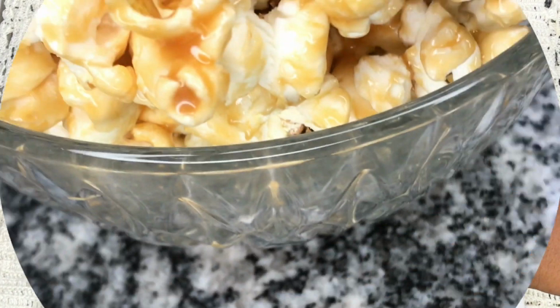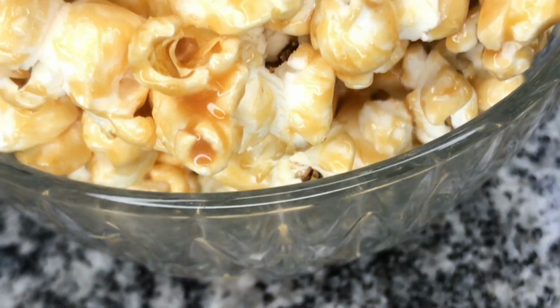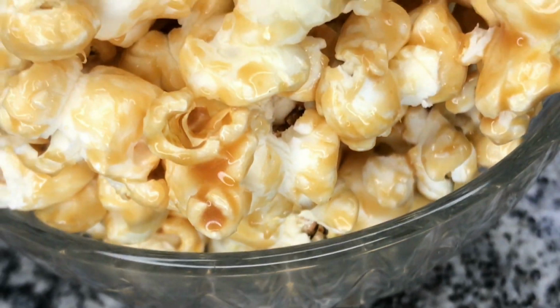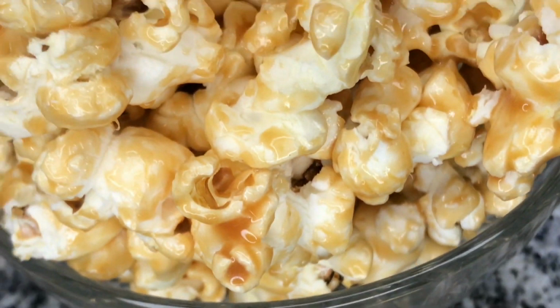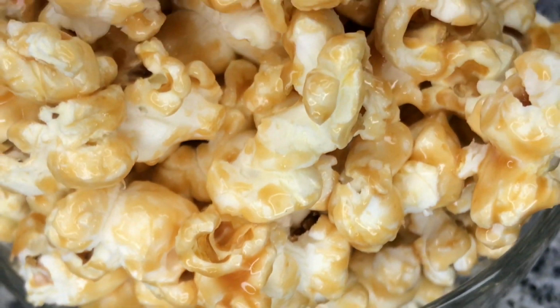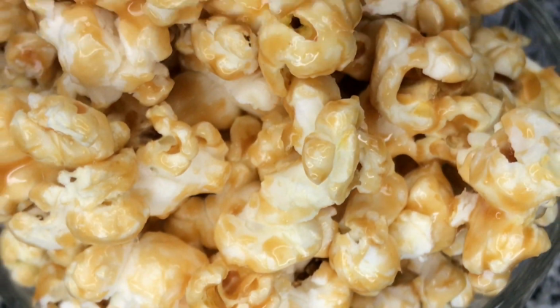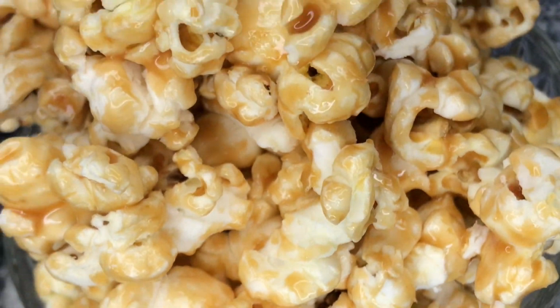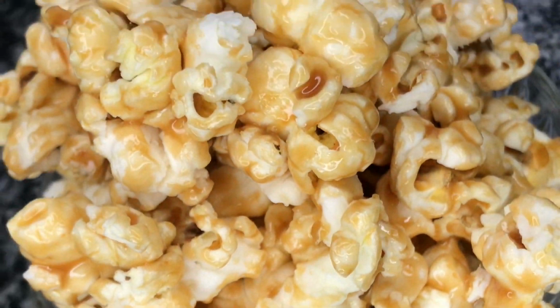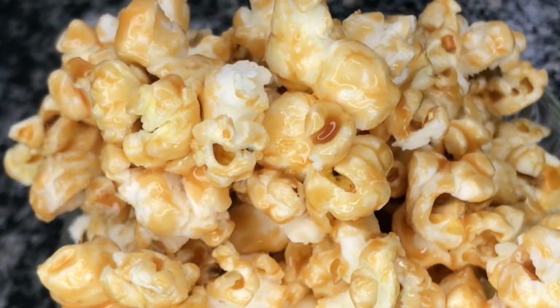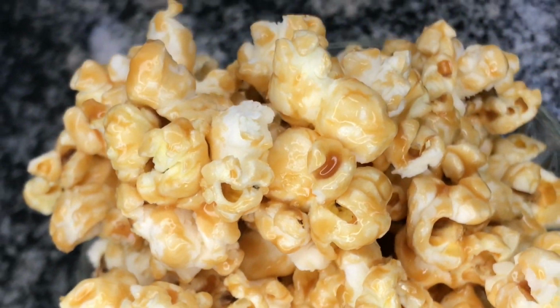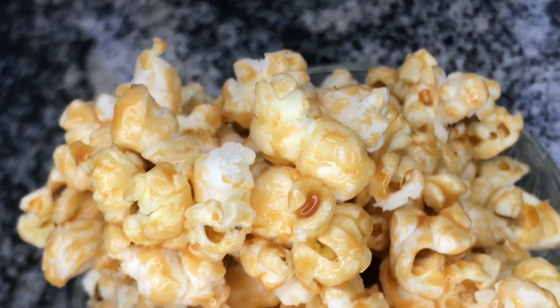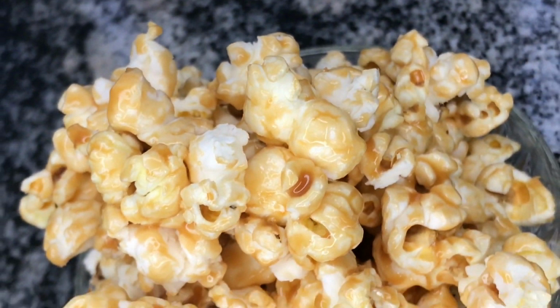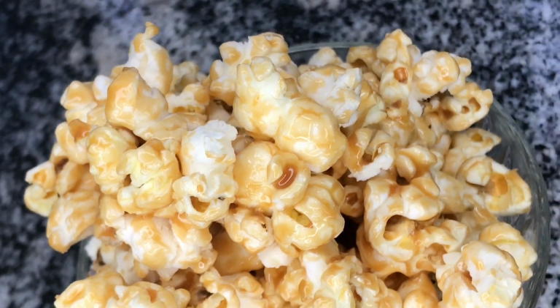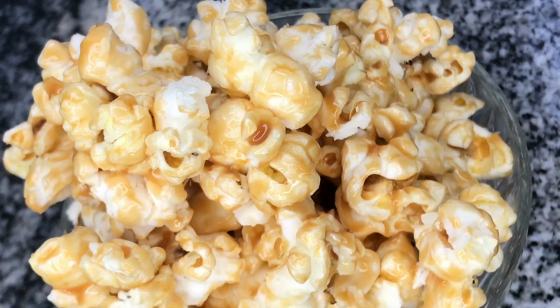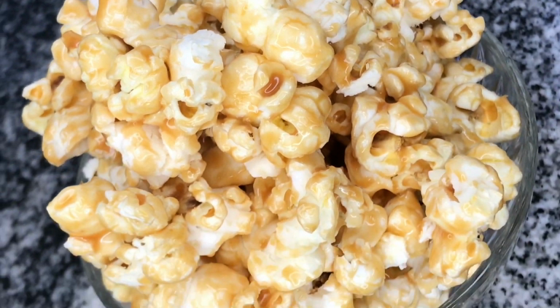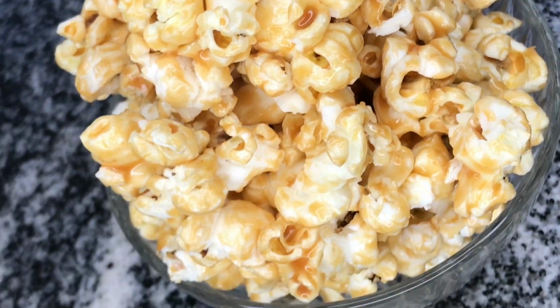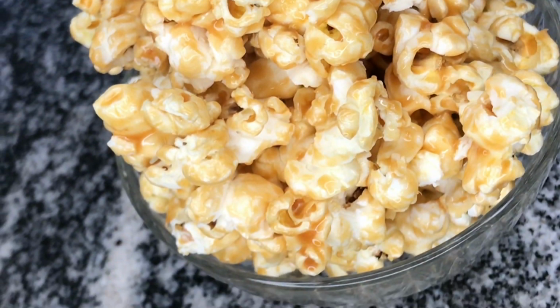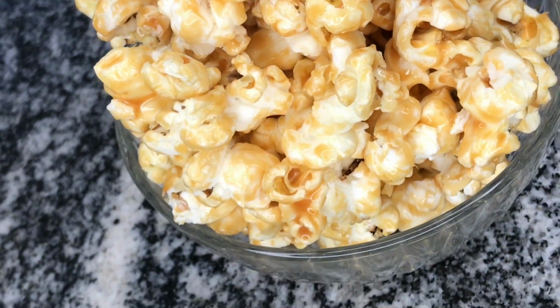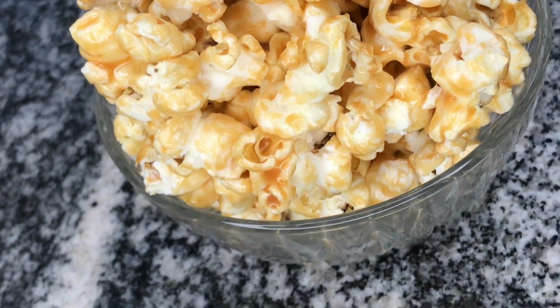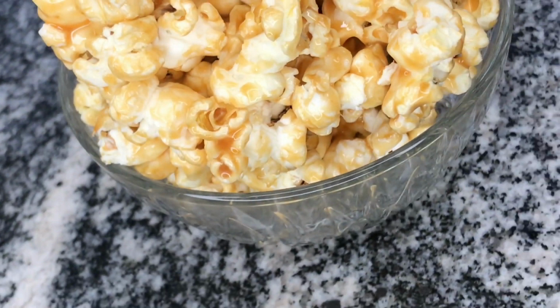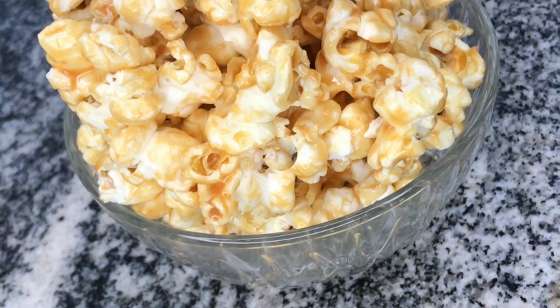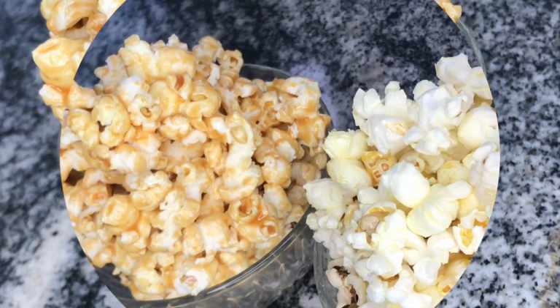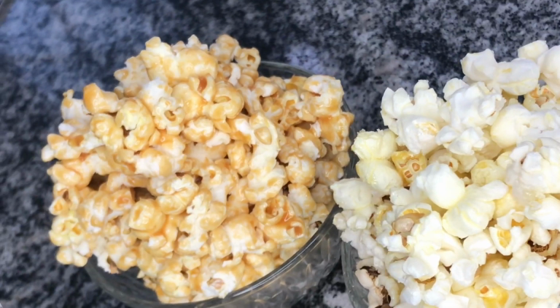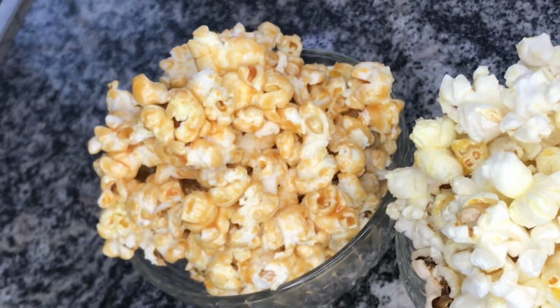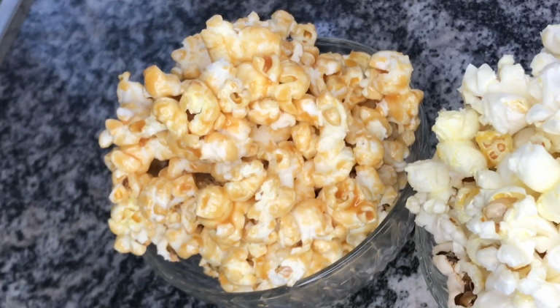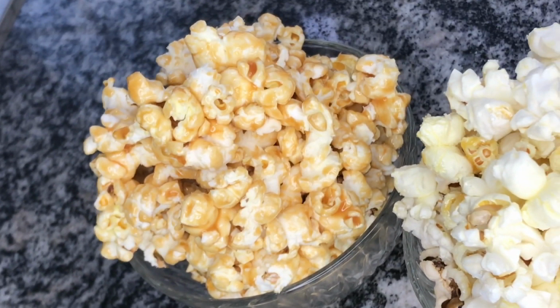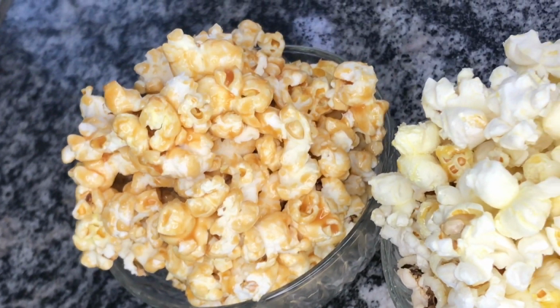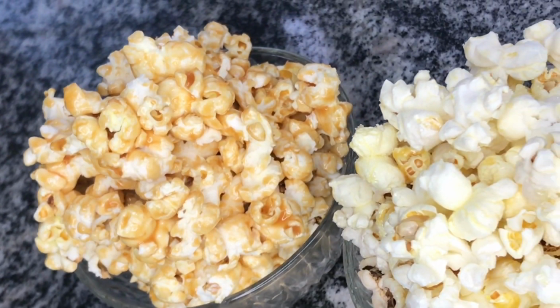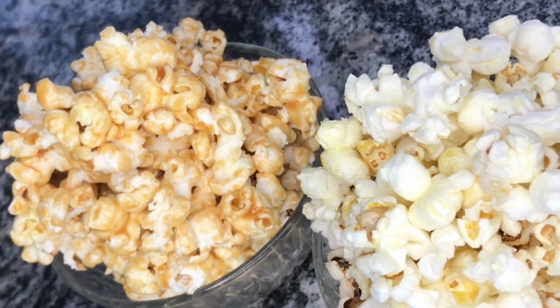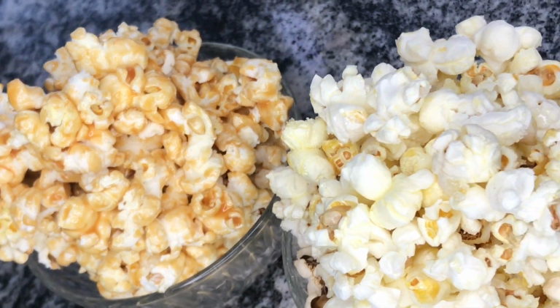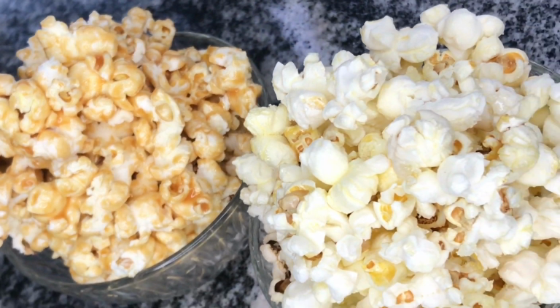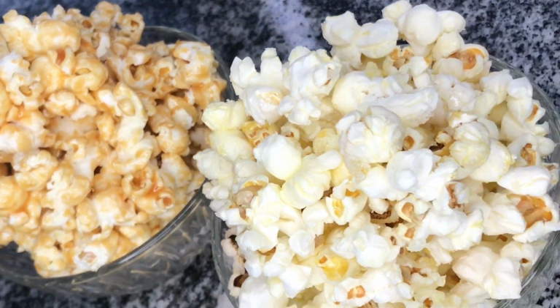Your popcorn is ready — enjoy this popcorn with your movie, with your family and your friends. Thank you guys for watching, bye faves!